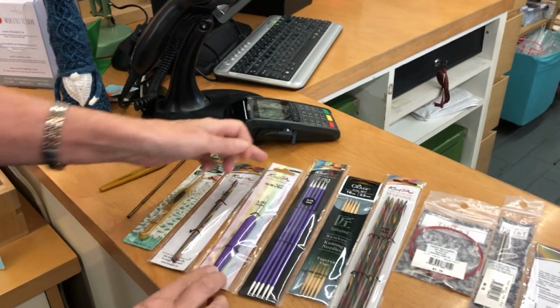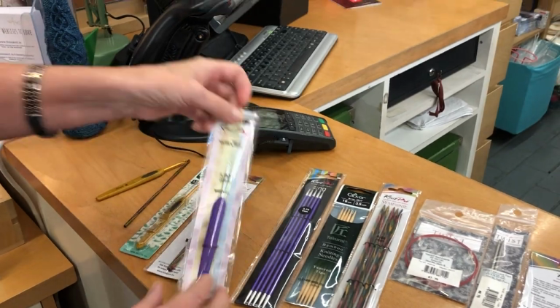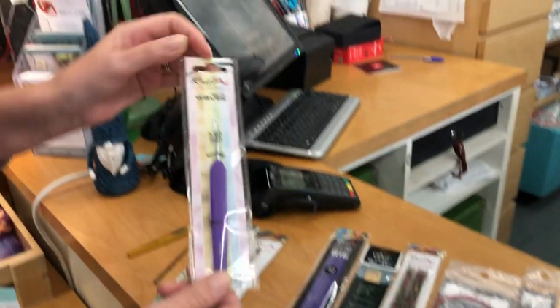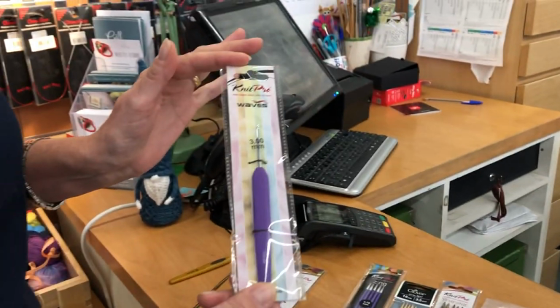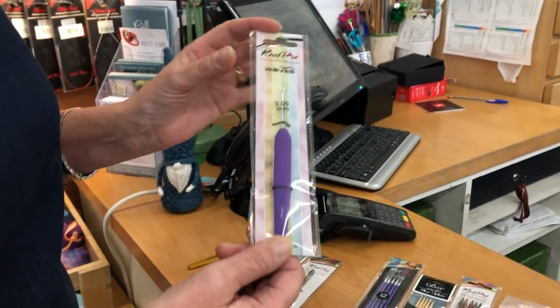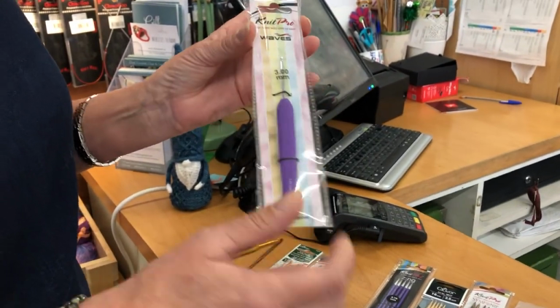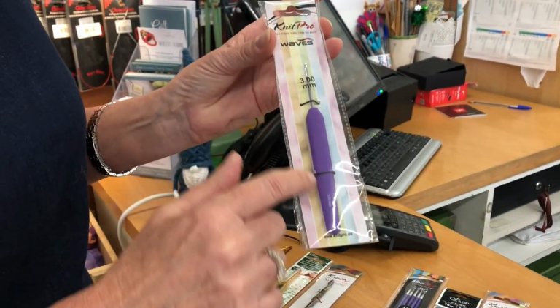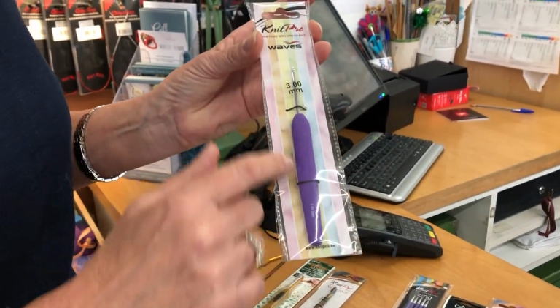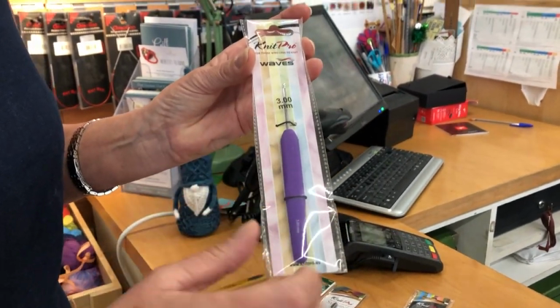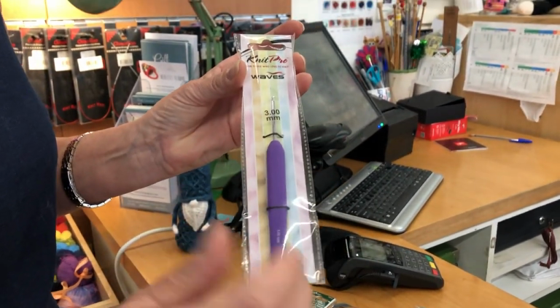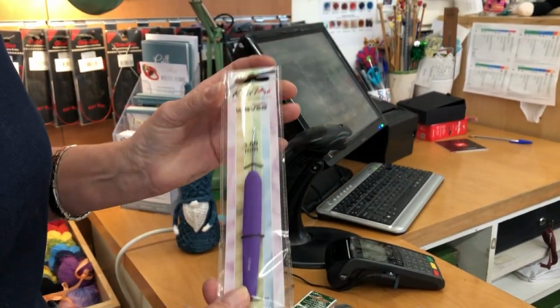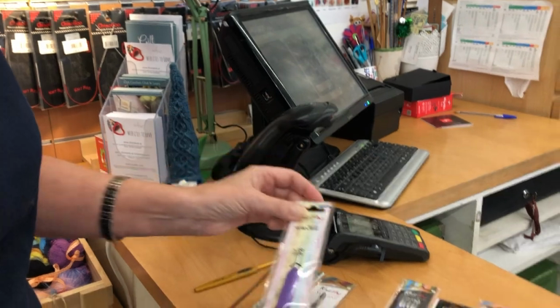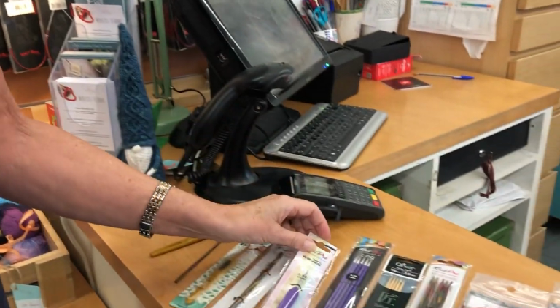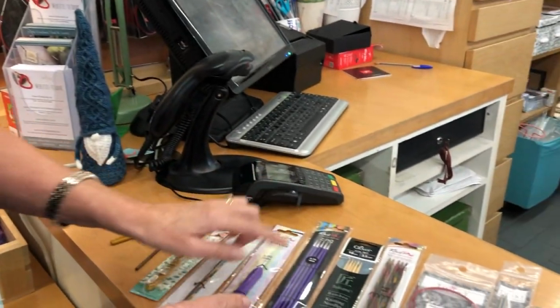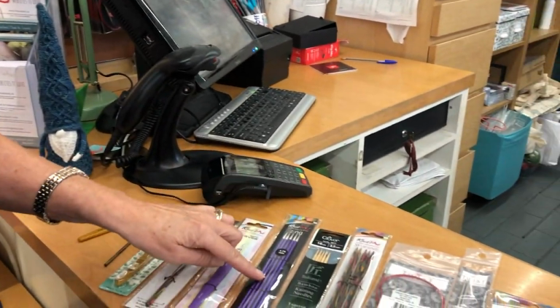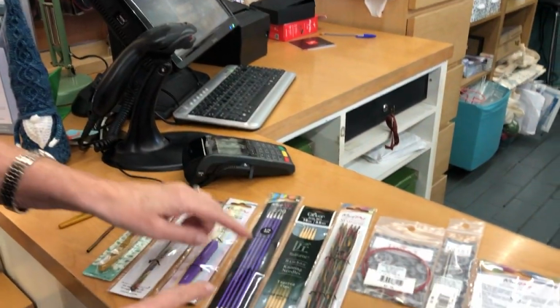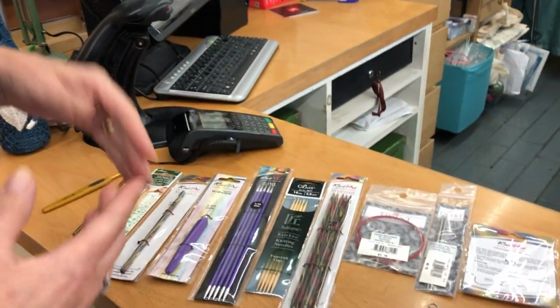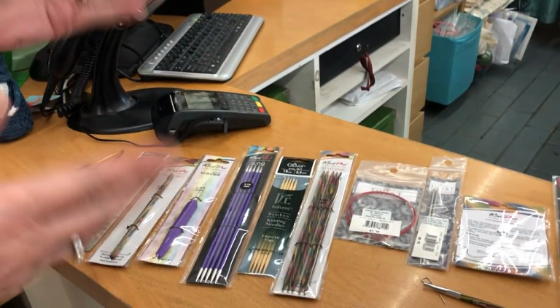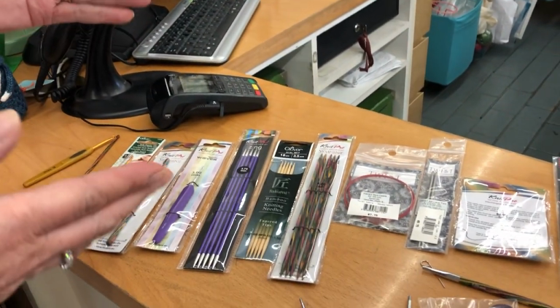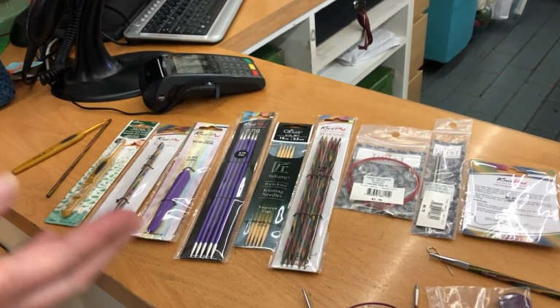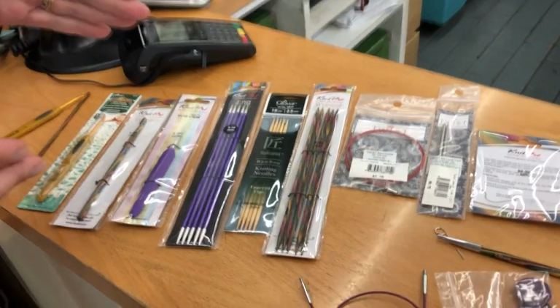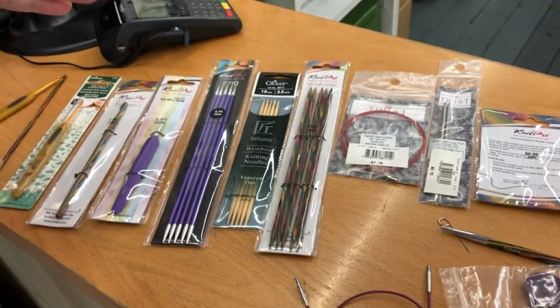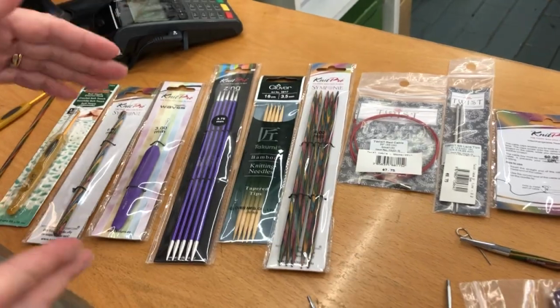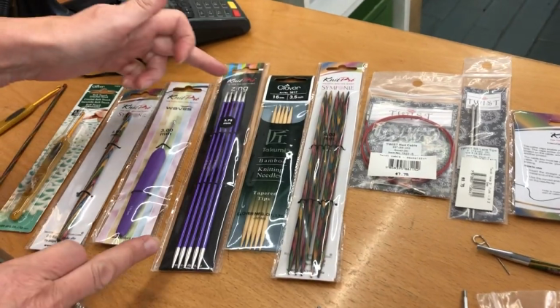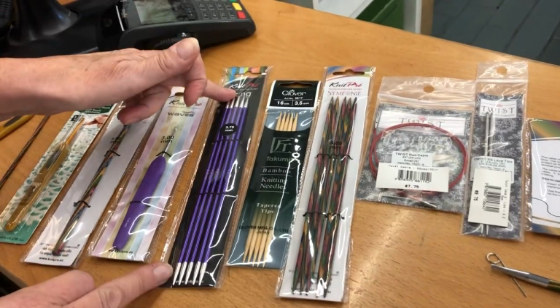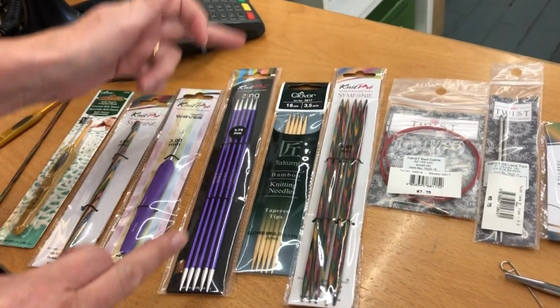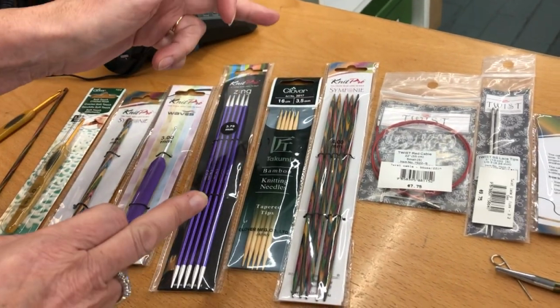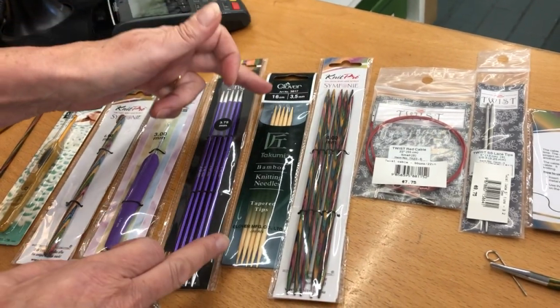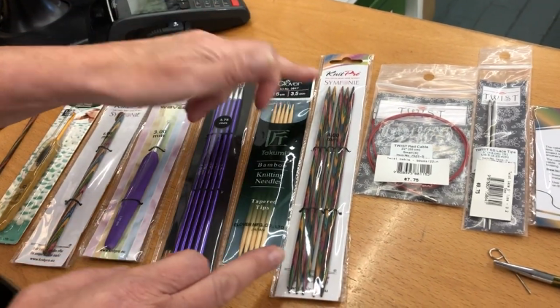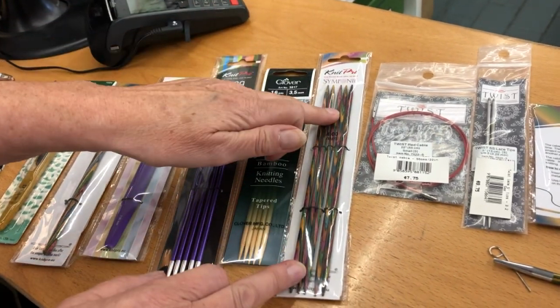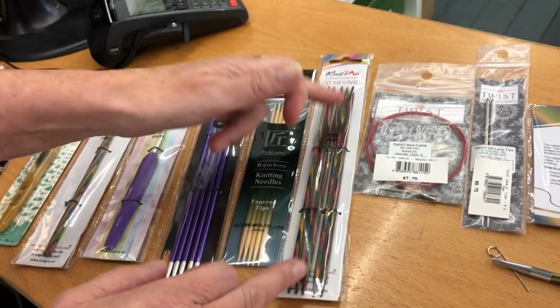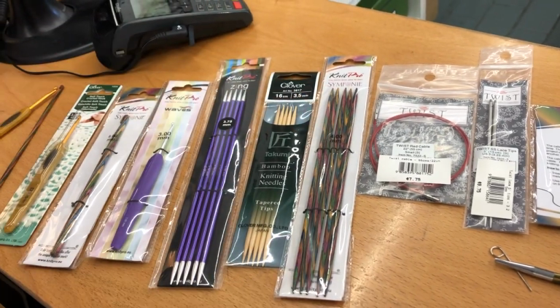The Nipro Waves also have a rubber handle which is good for non-slip. For double pointed needles, we have the 16cm and 20cm lengths in the Zings, the Clover, and also the Symphony from Nipro.